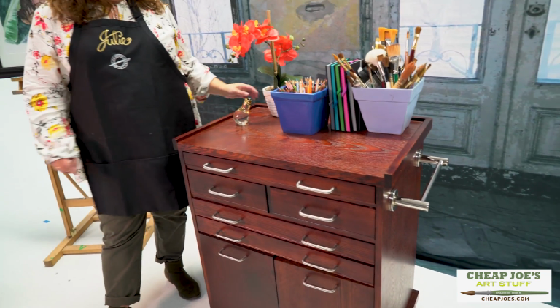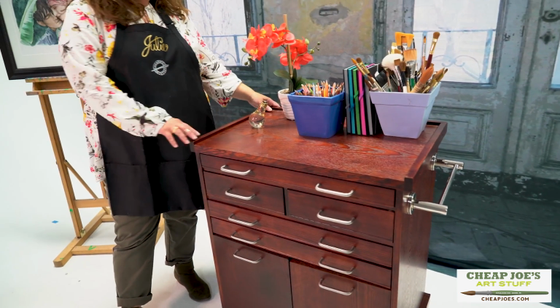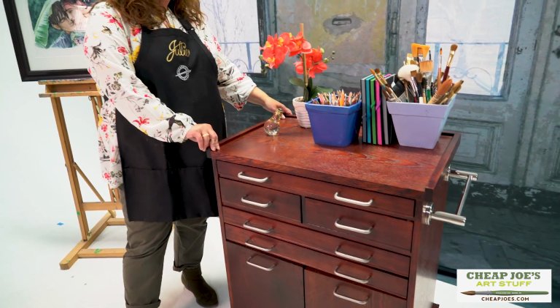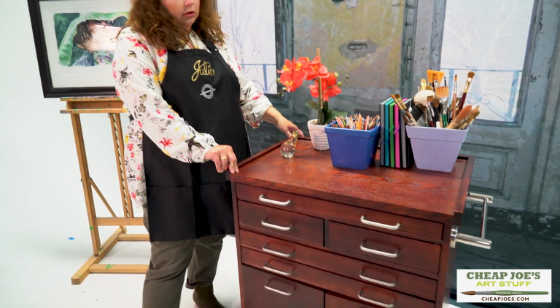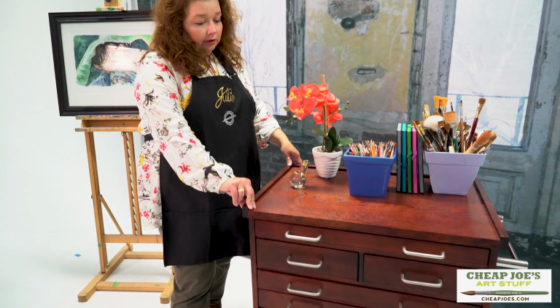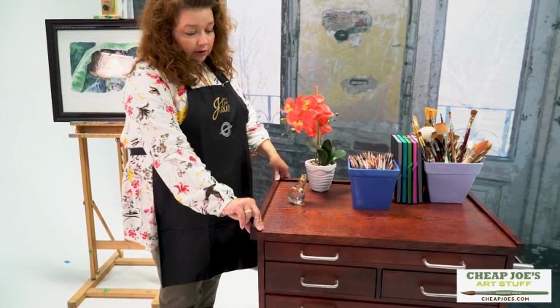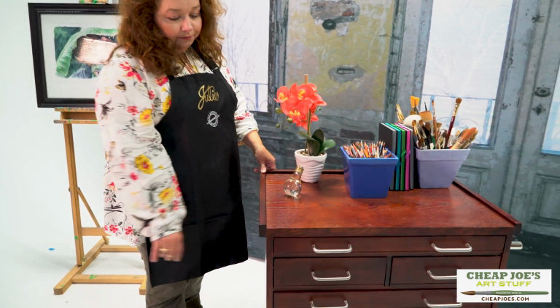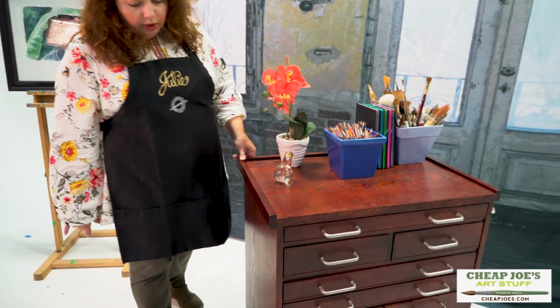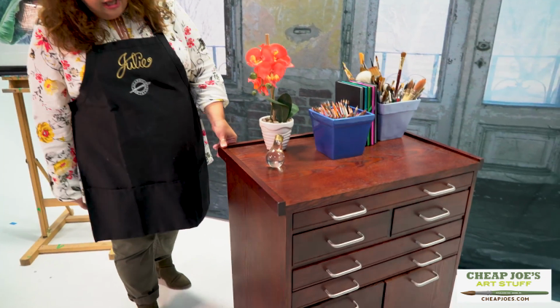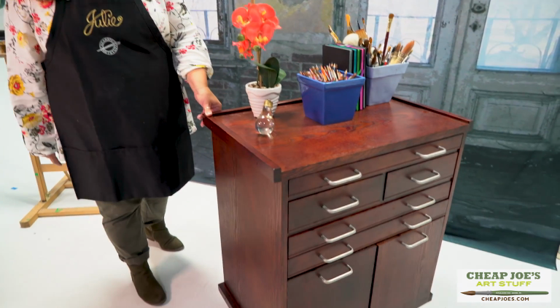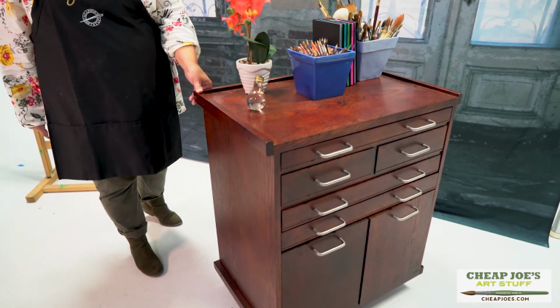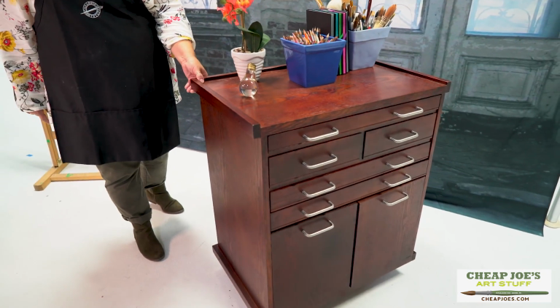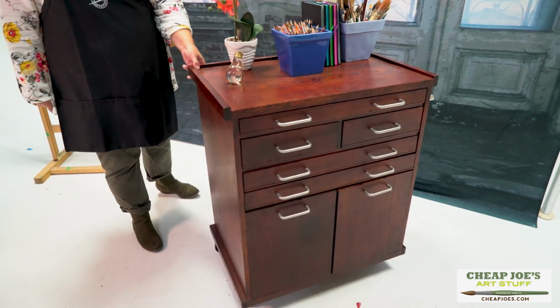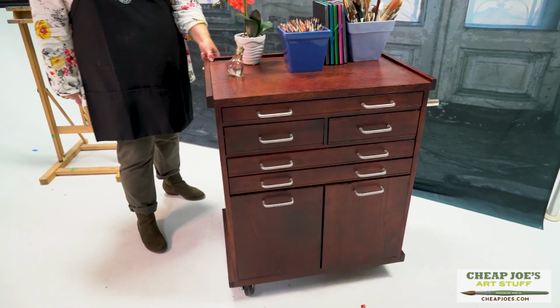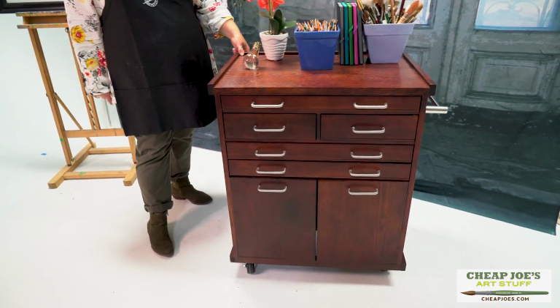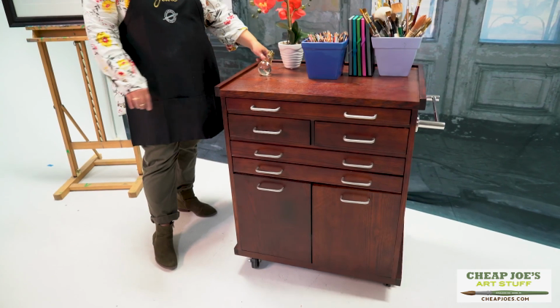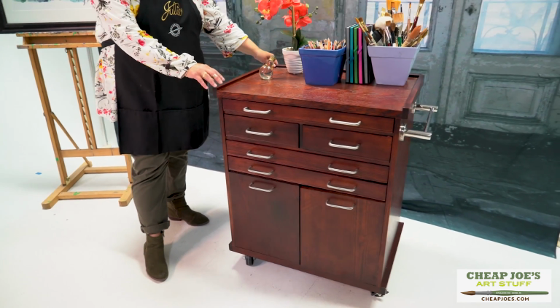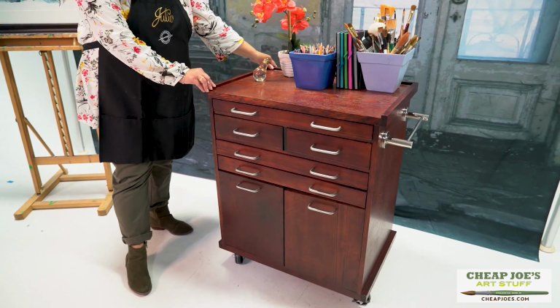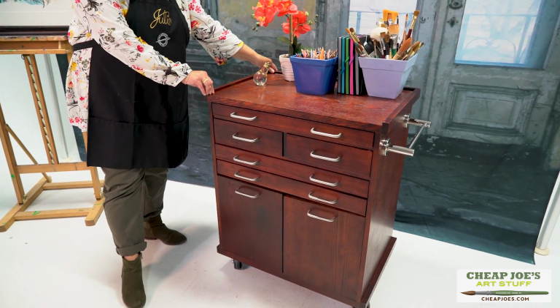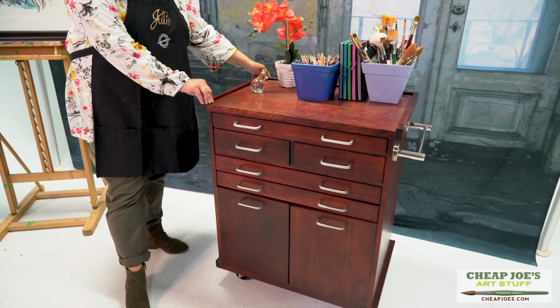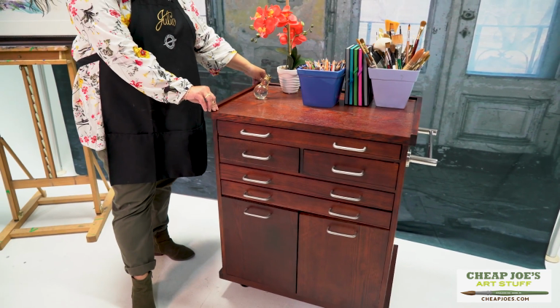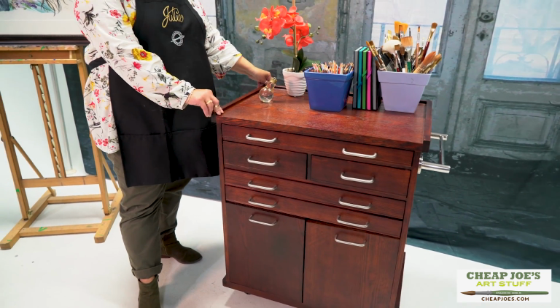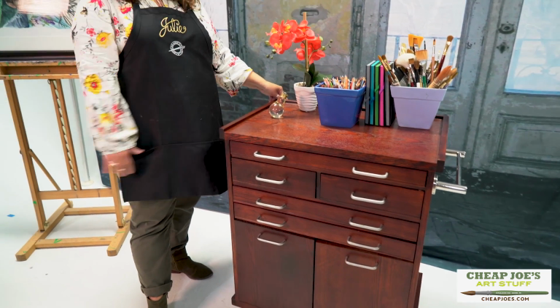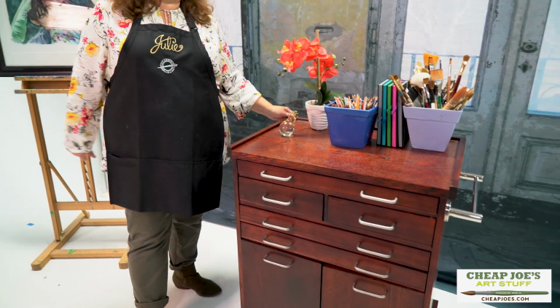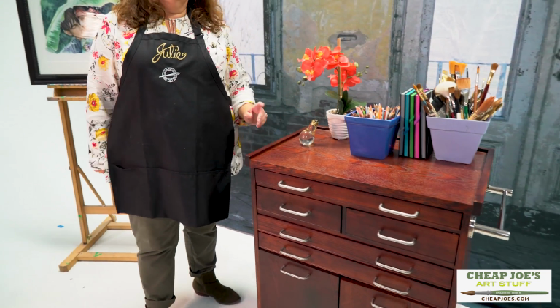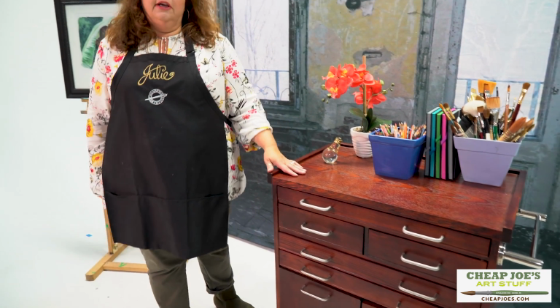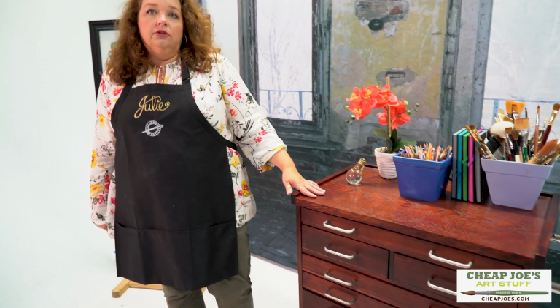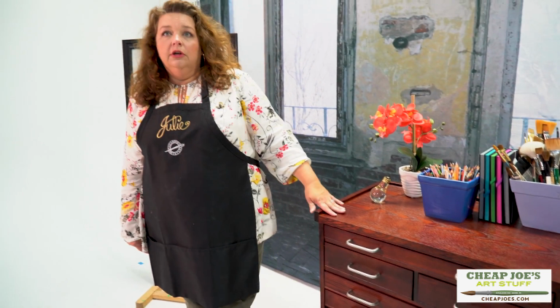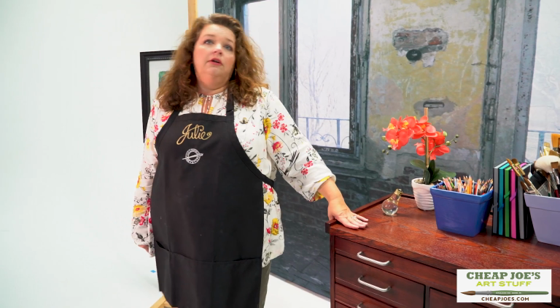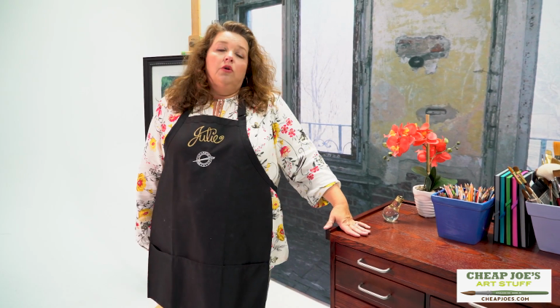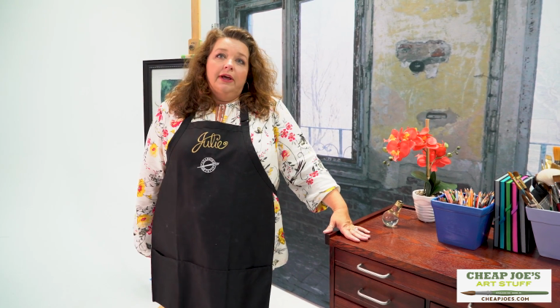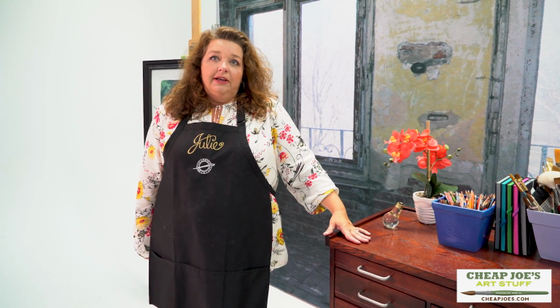The whole unit is on locking casters, so you can move it easily around the studio to get it where you need, and then lock the casters so it's not going to roll out of place.